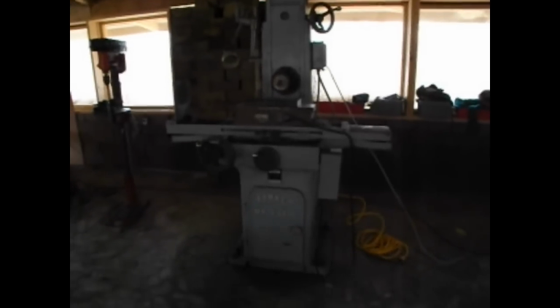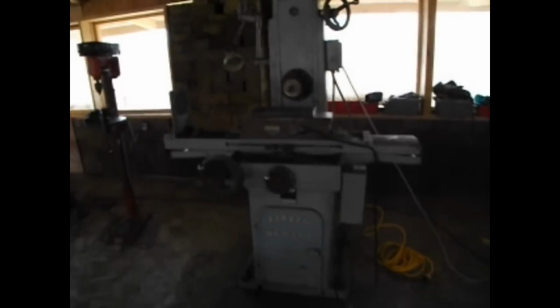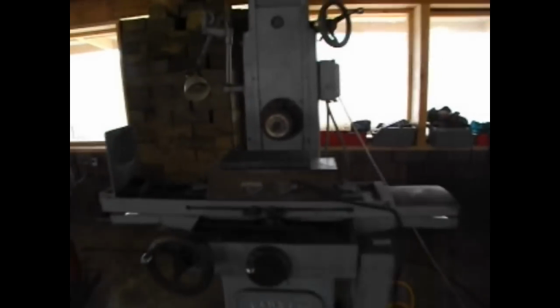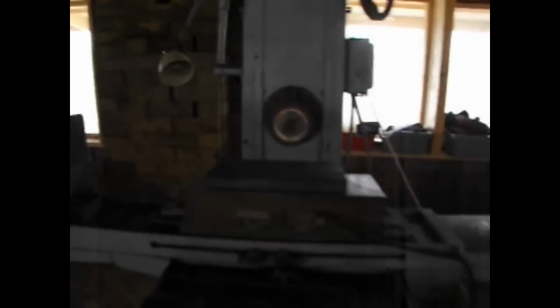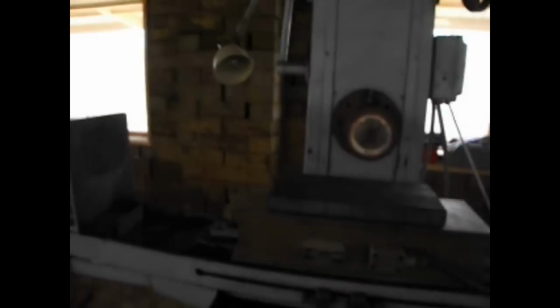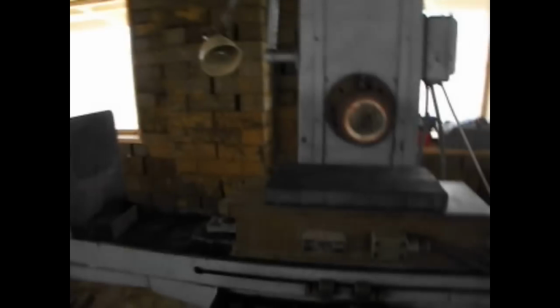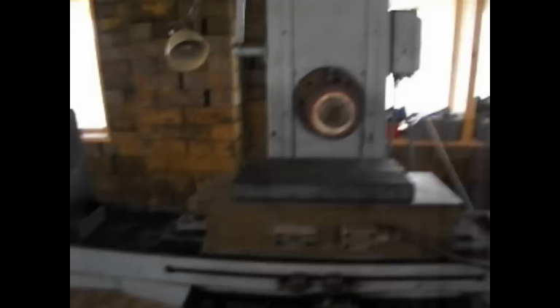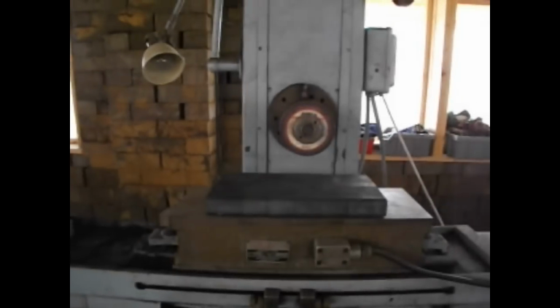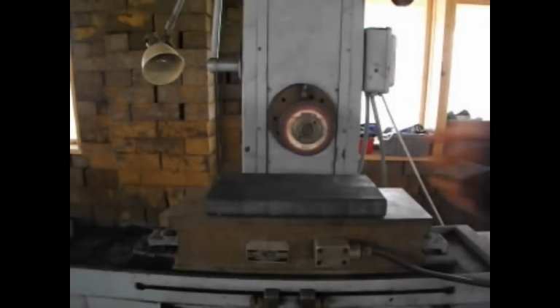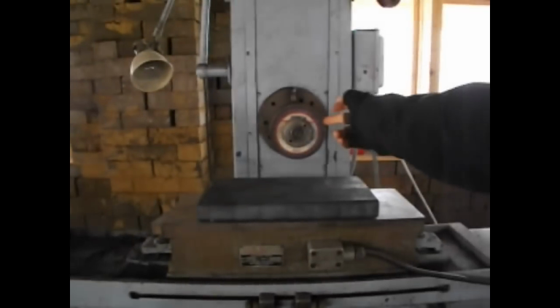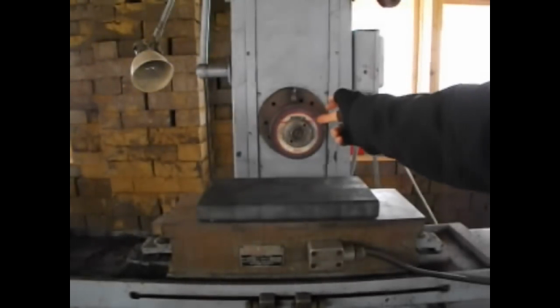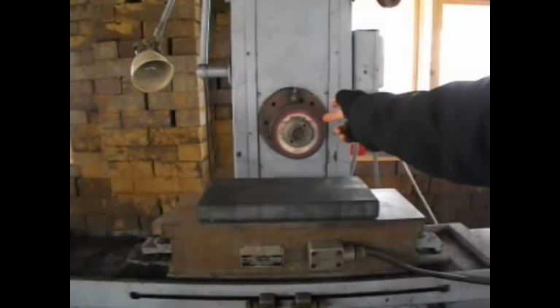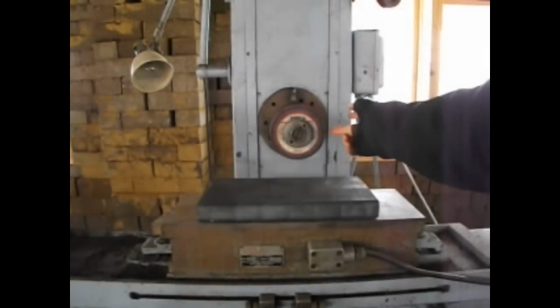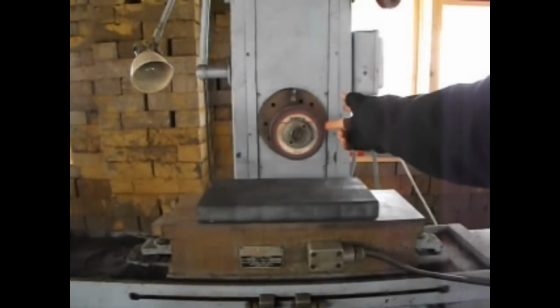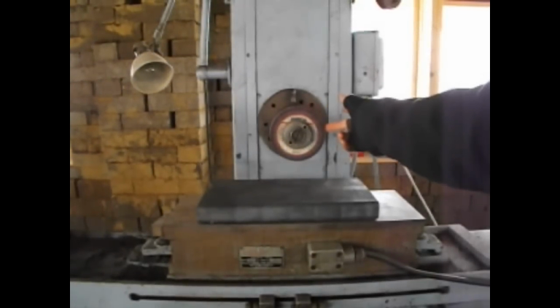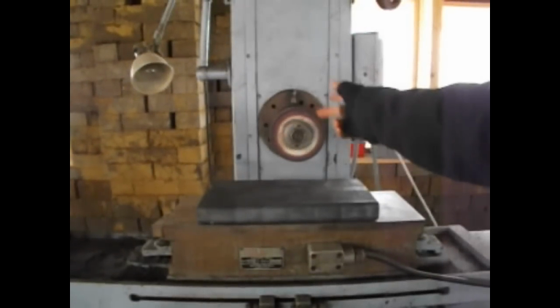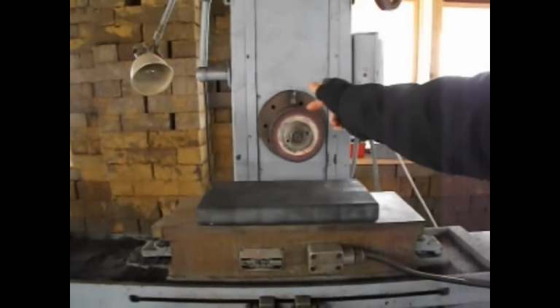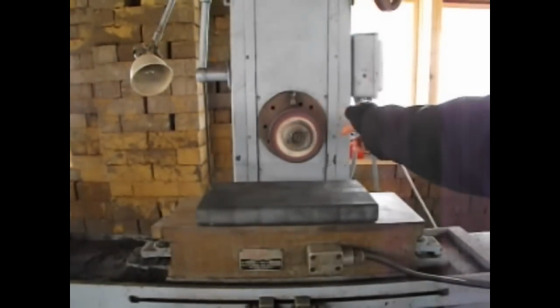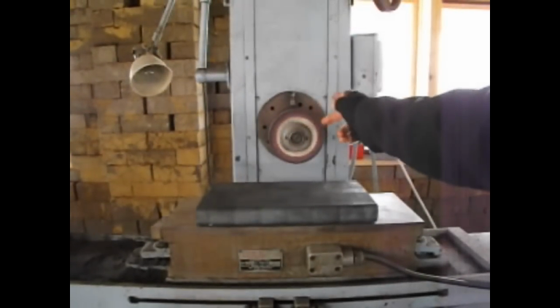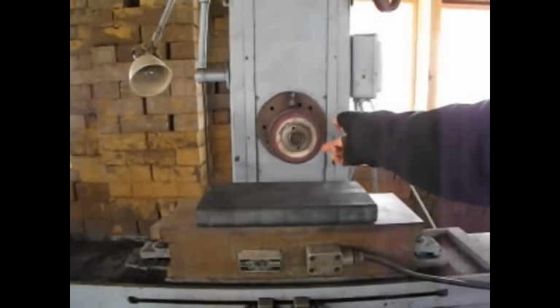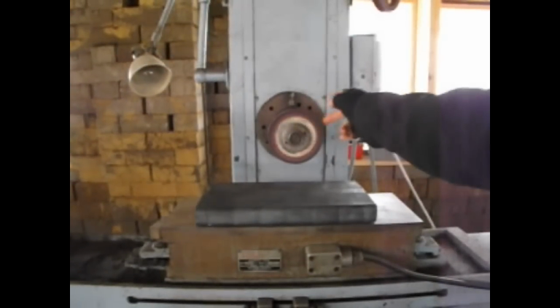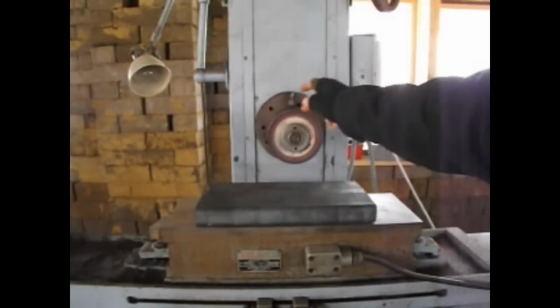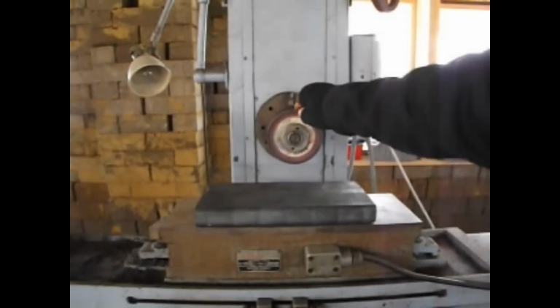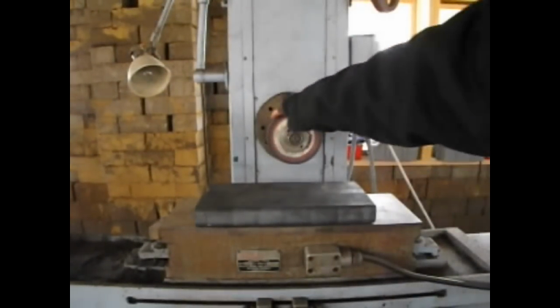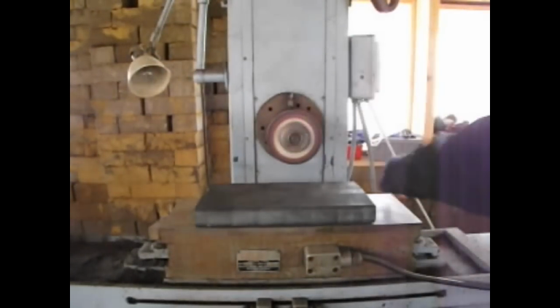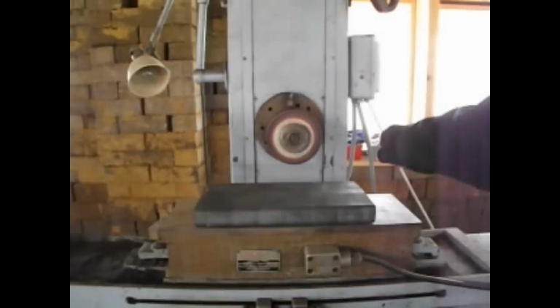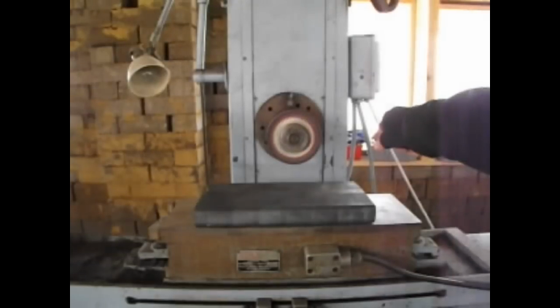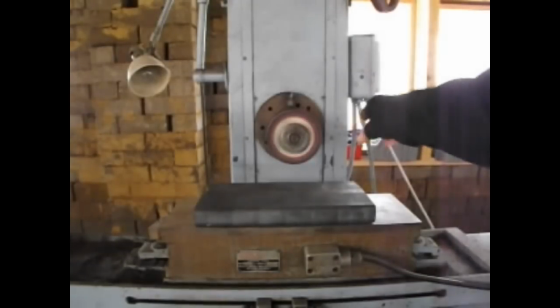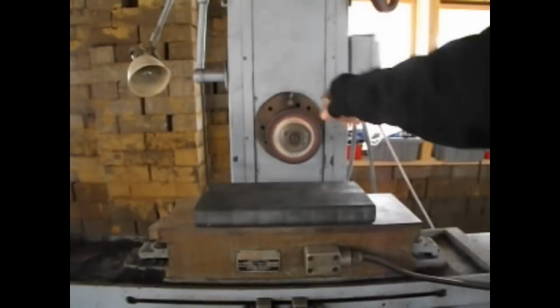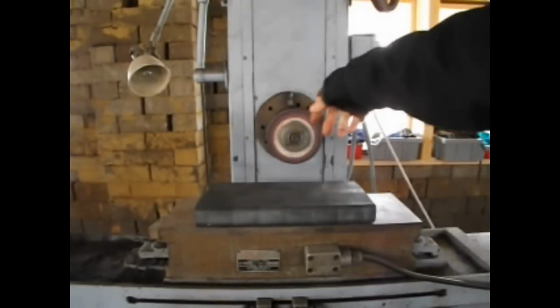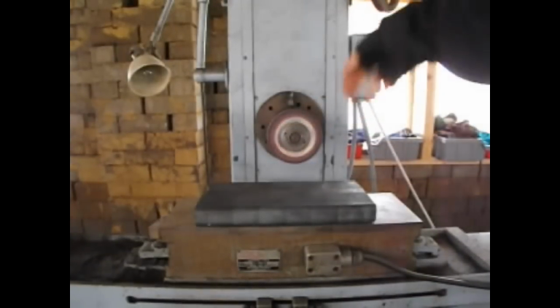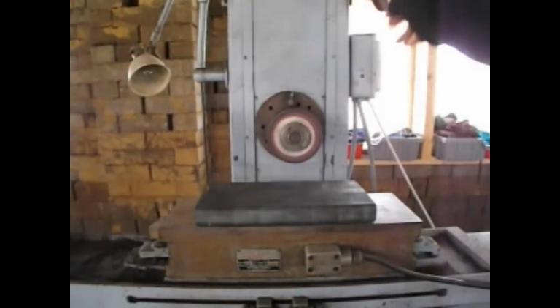Let's take a look. So immediately we see the grinding wheel that's right here, made with very, very hard material bonded together. And this thing rotates, as you can see, by a motor that's back there.